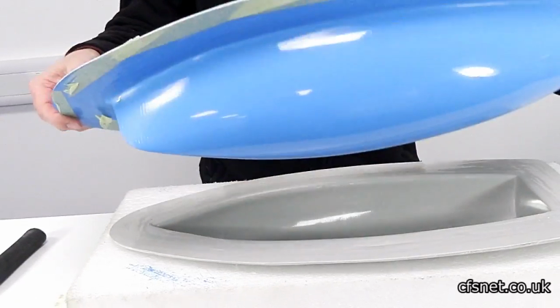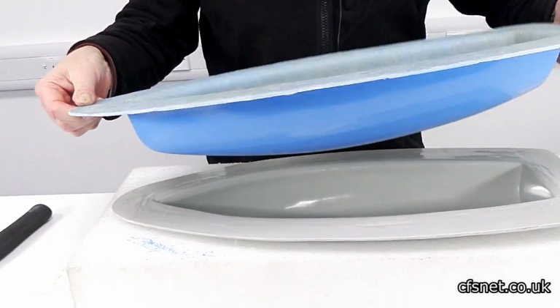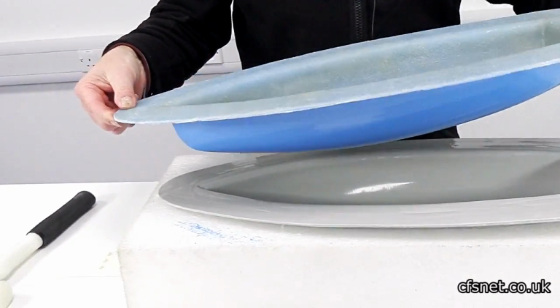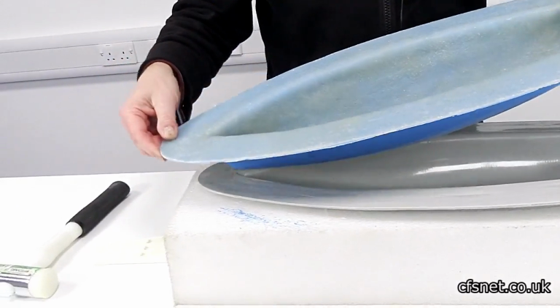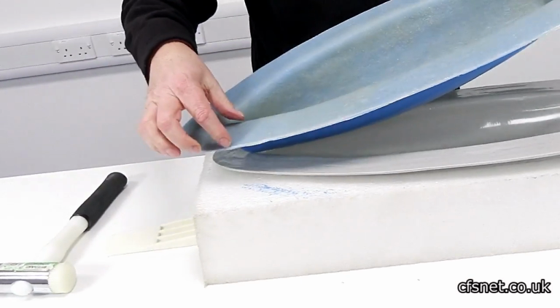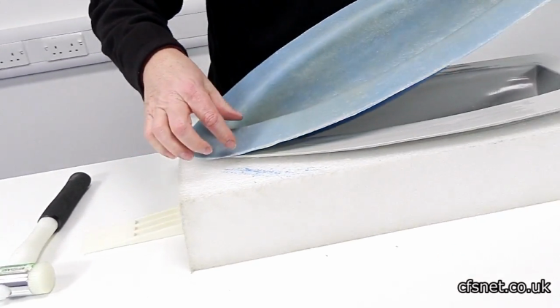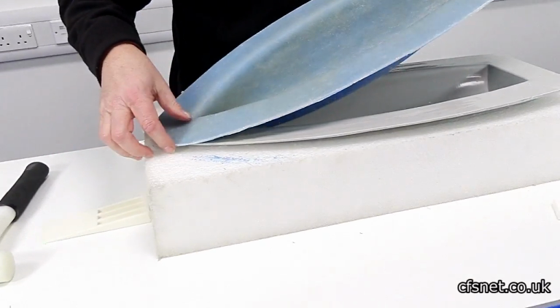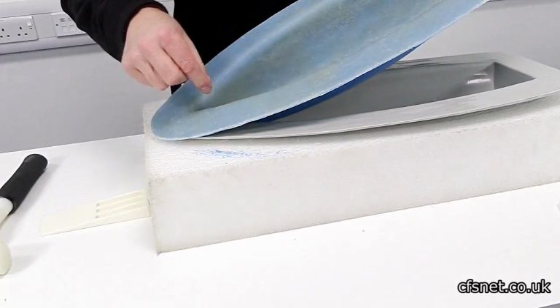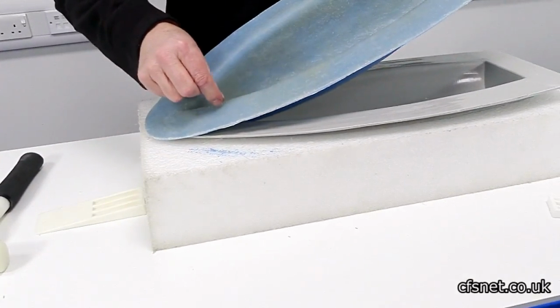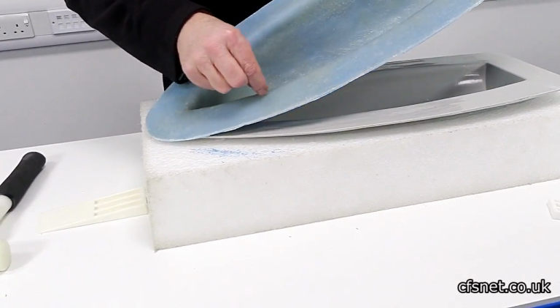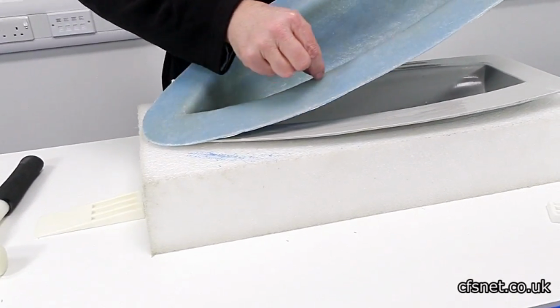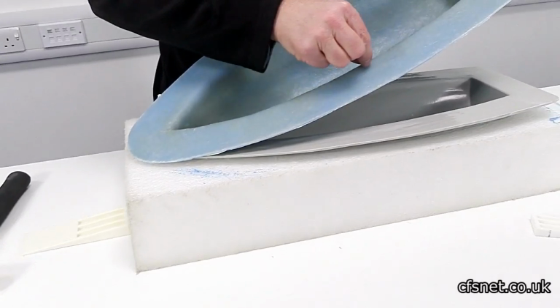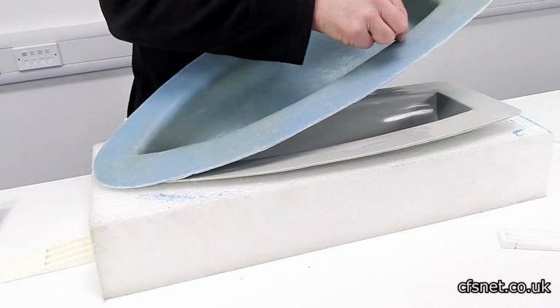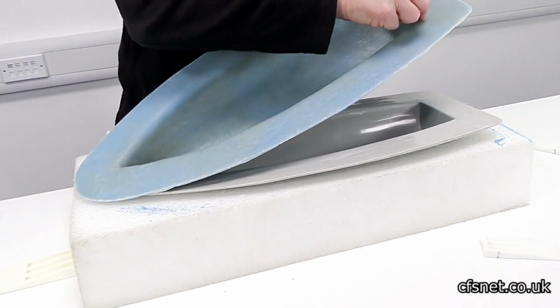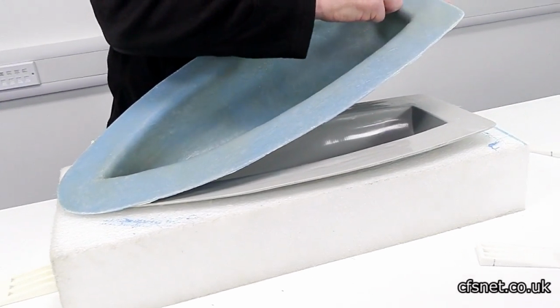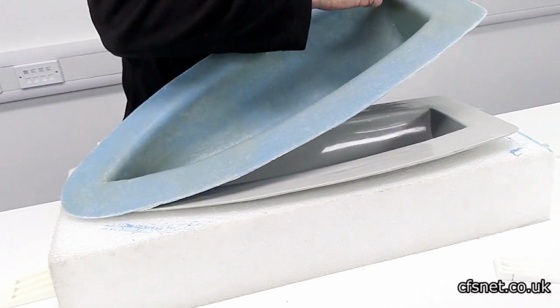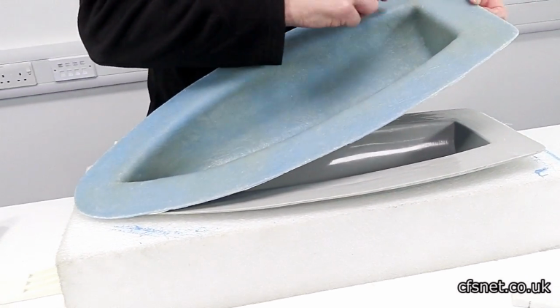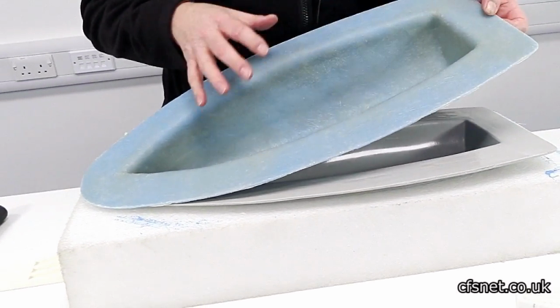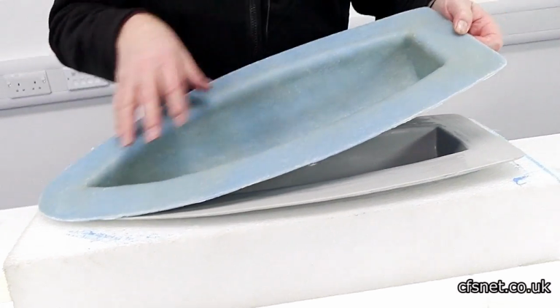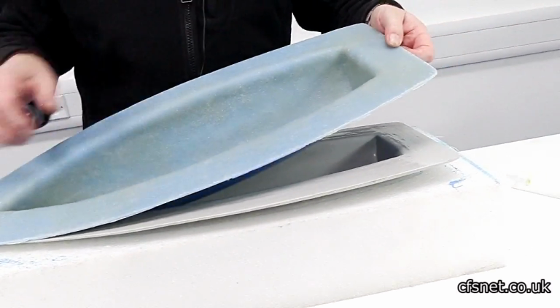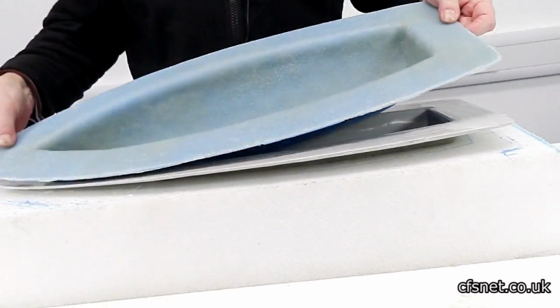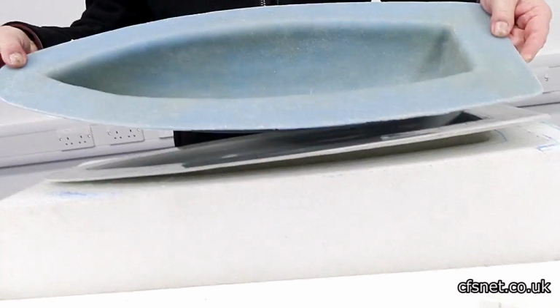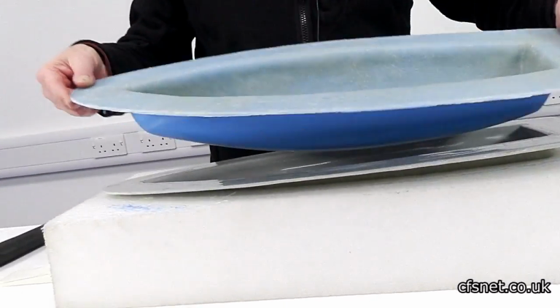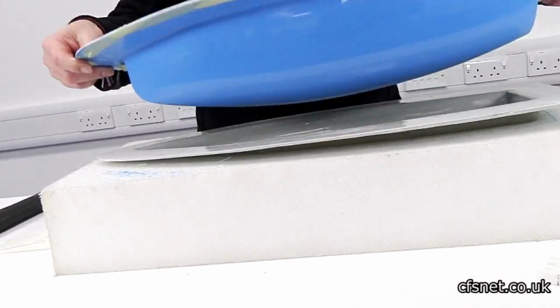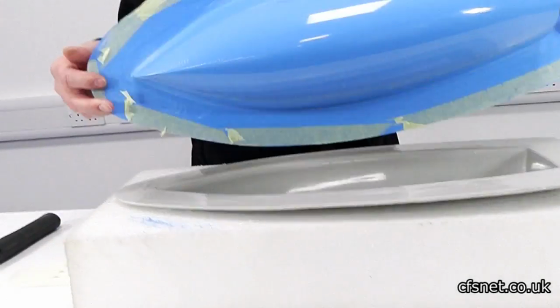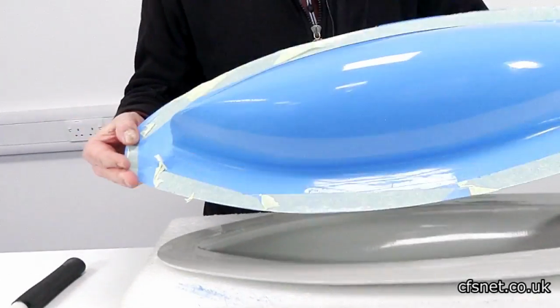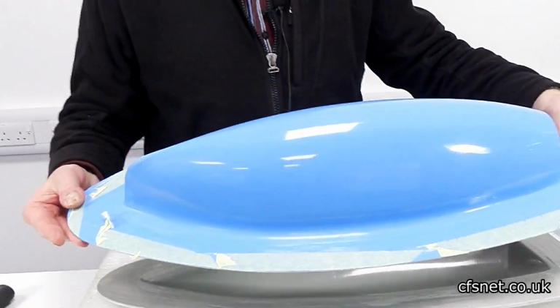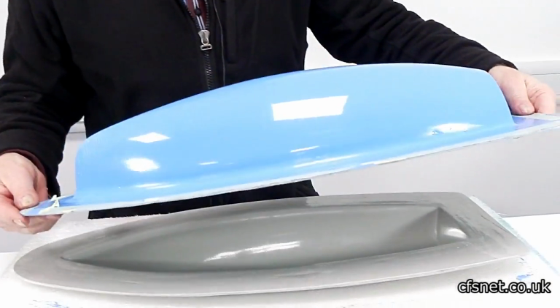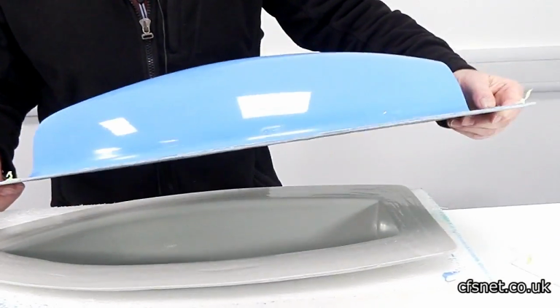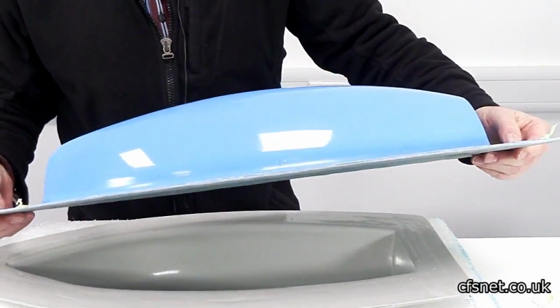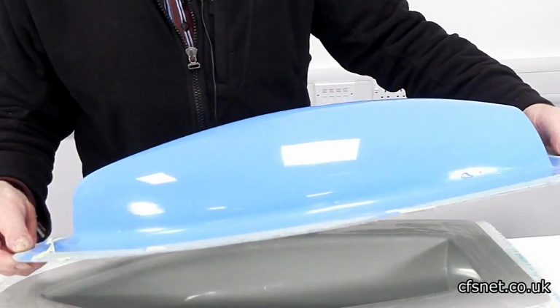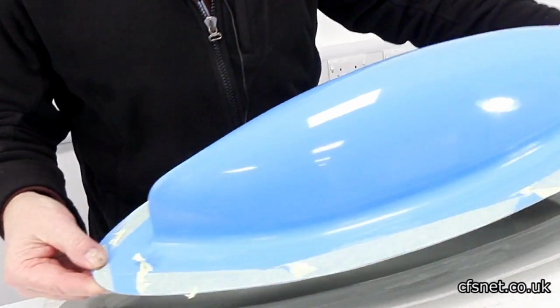Now what we'll do - because the flange is too big here - we're going to trim this flange right back all the way round, so that it gives us a nice shape to carry on working from.